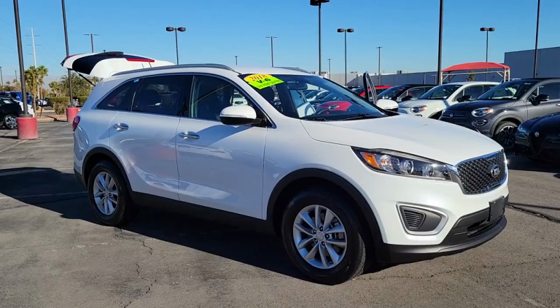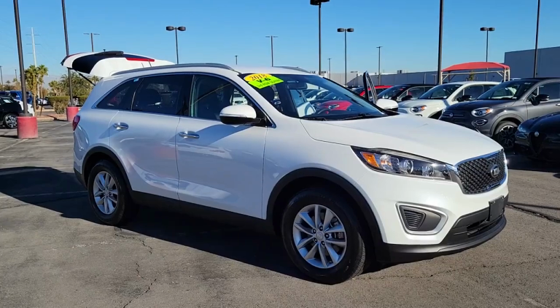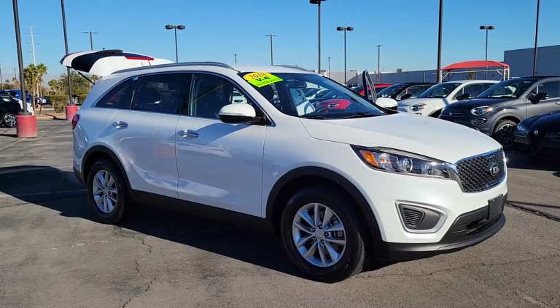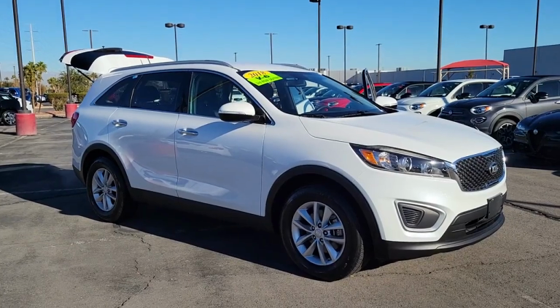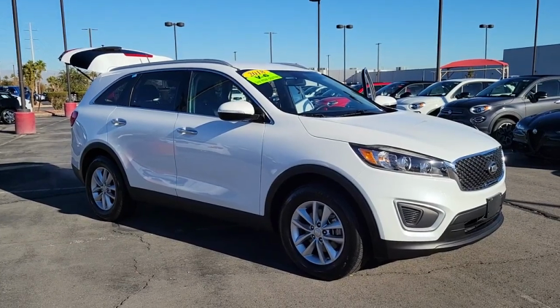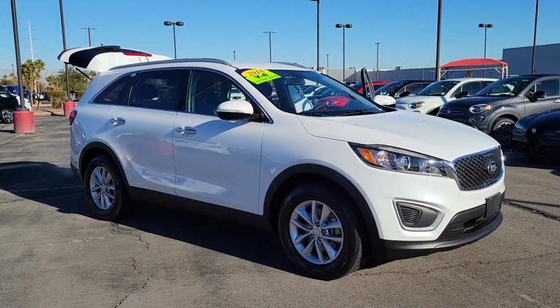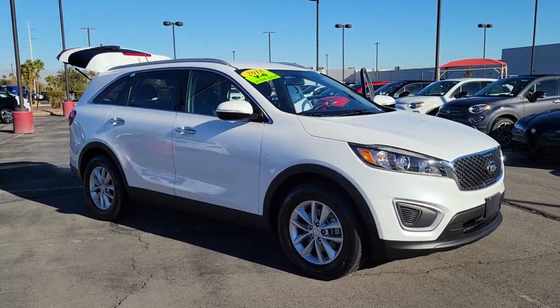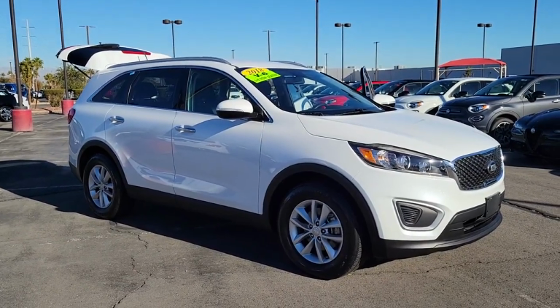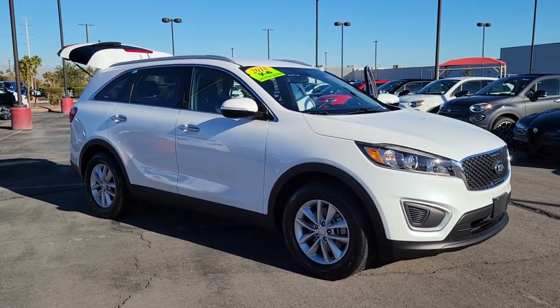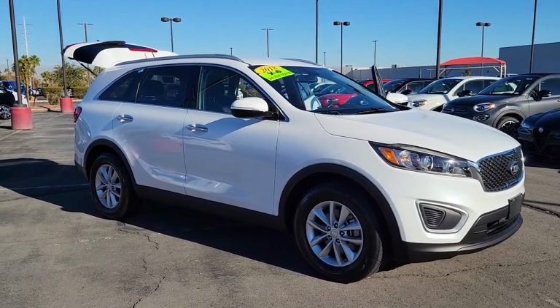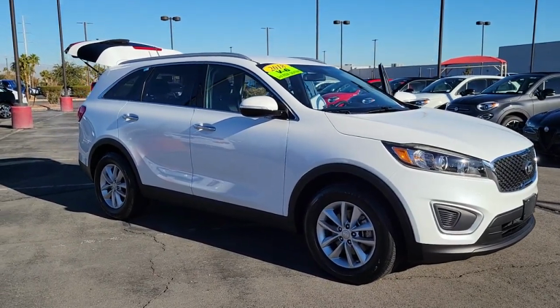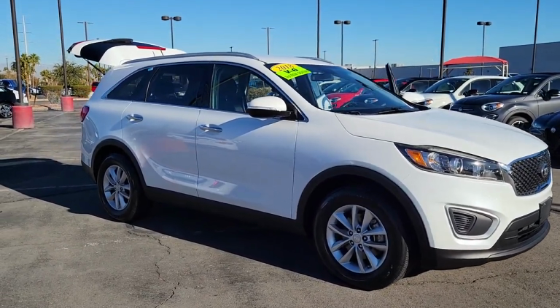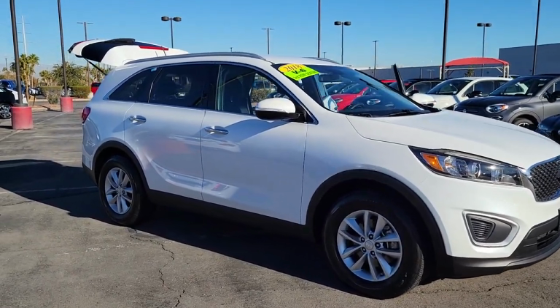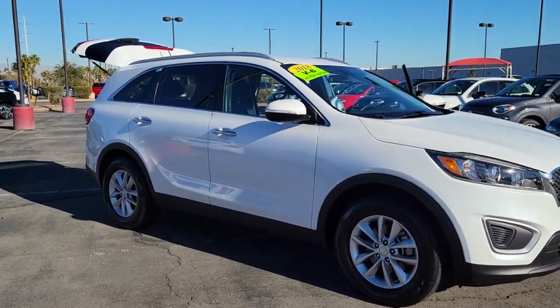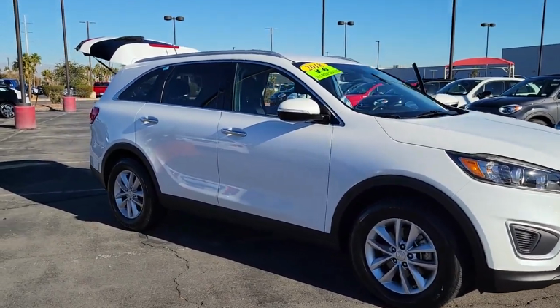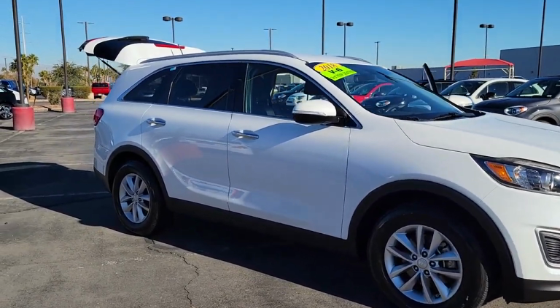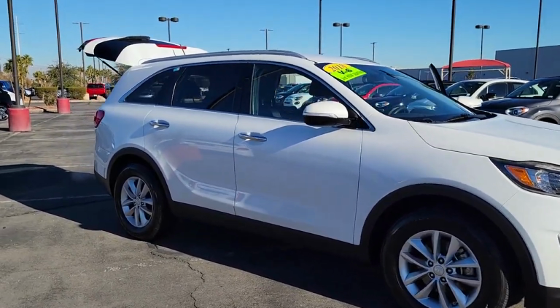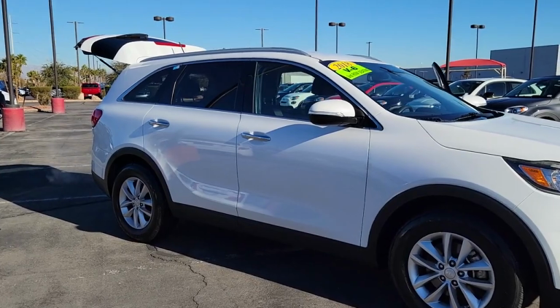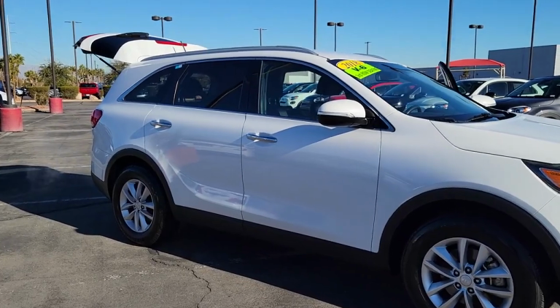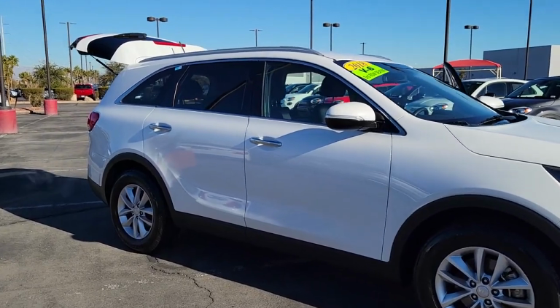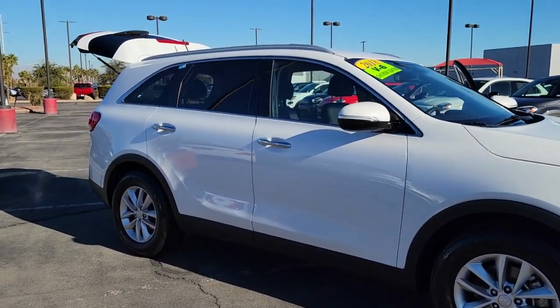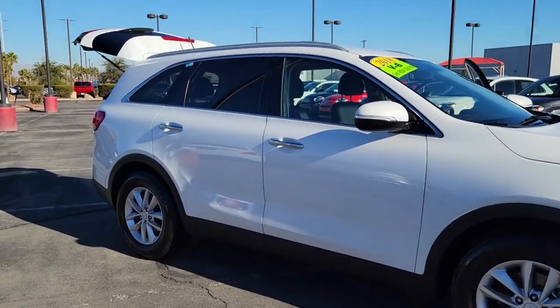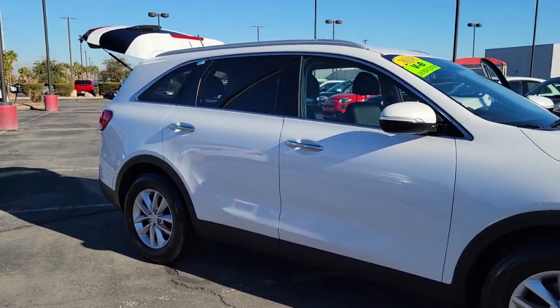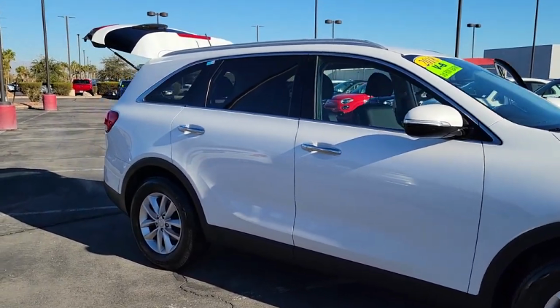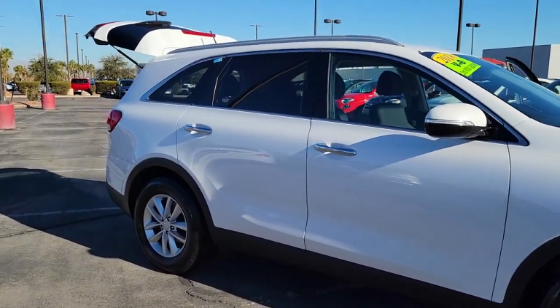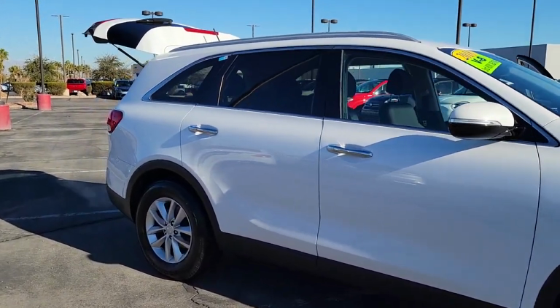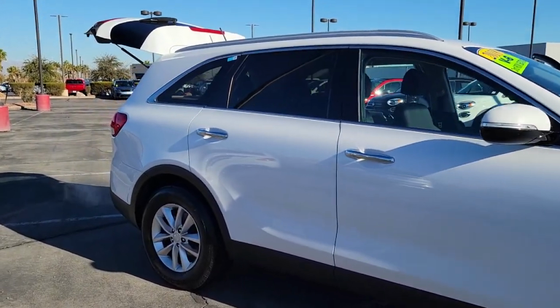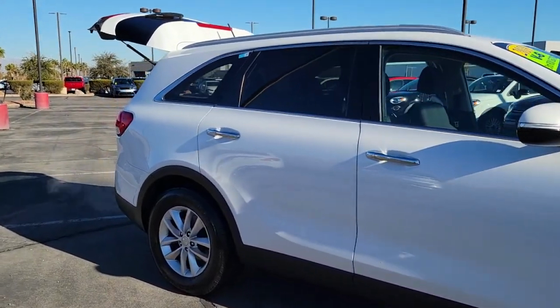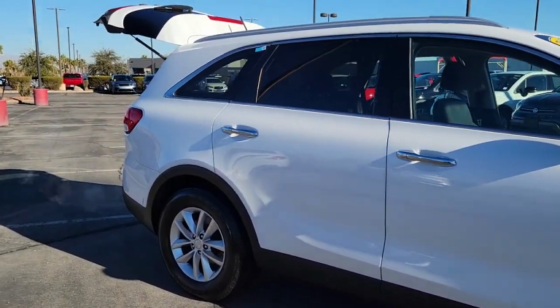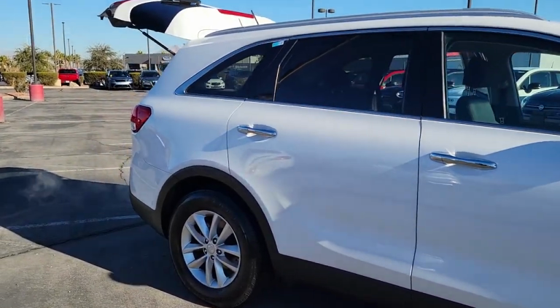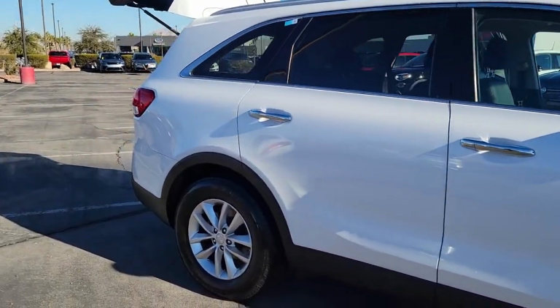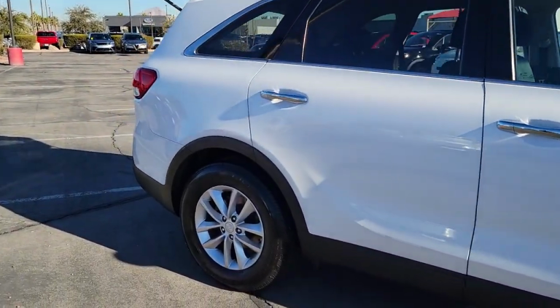Get acquainted with the 2018 Kia Sorento. With less than 60,000 miles on the odometer, this vehicle provides excellent value.